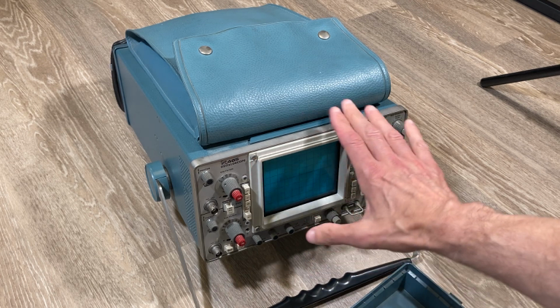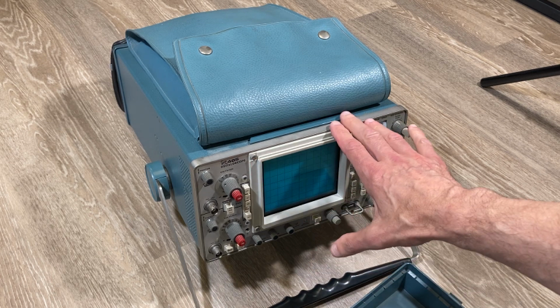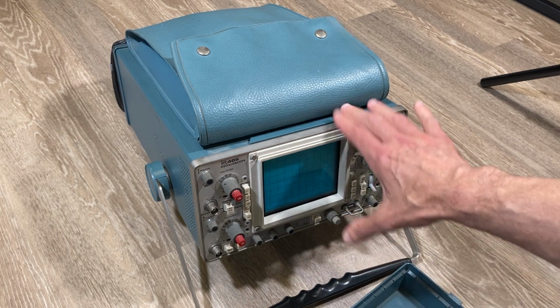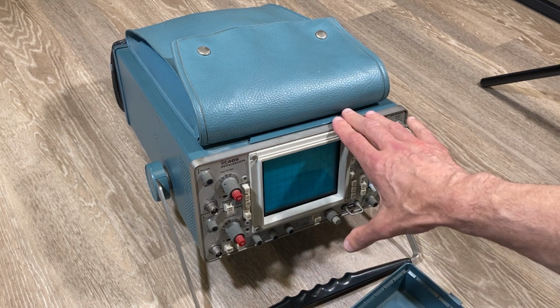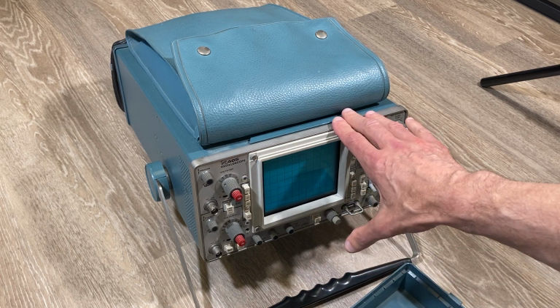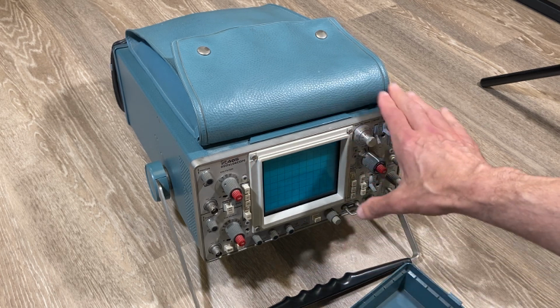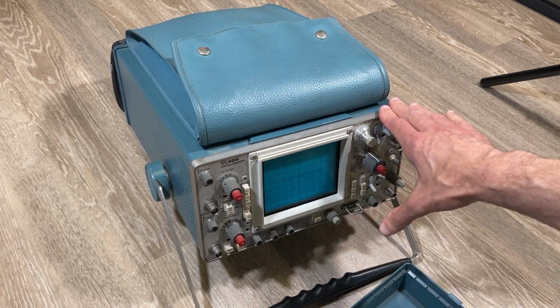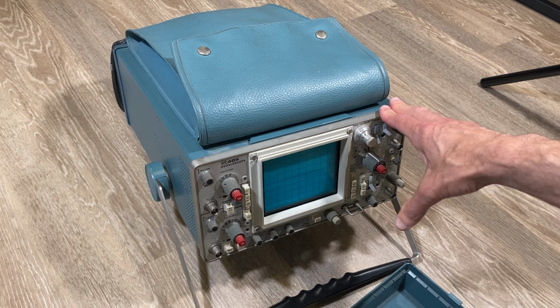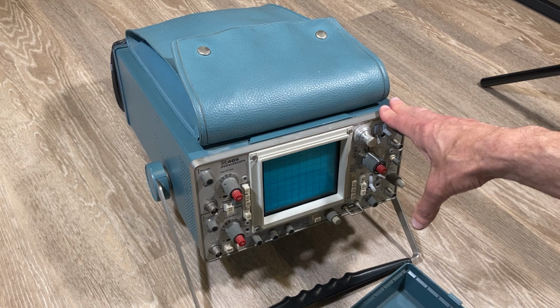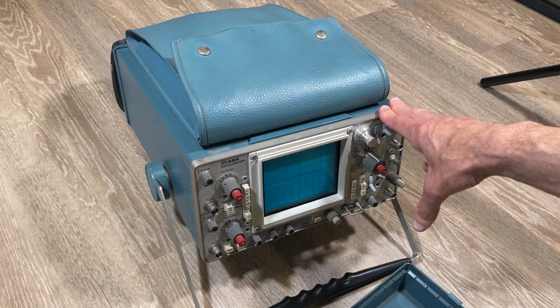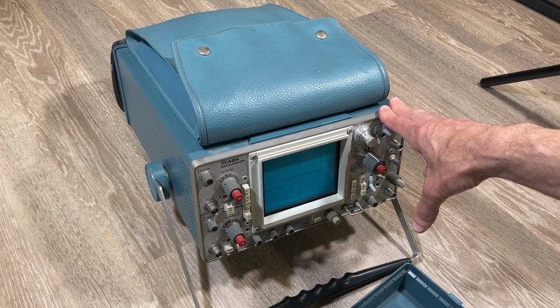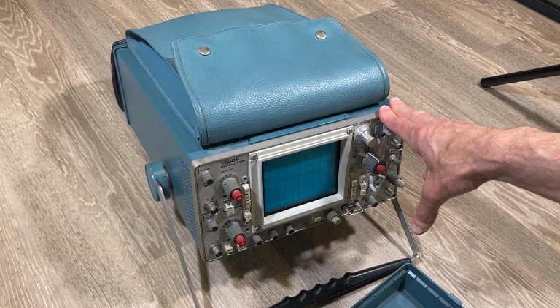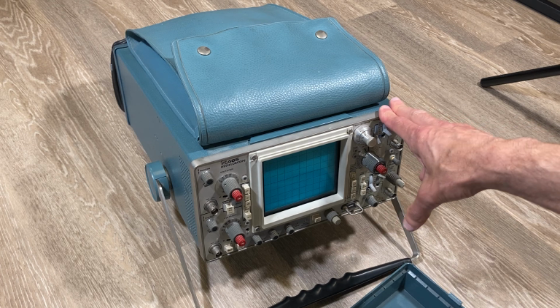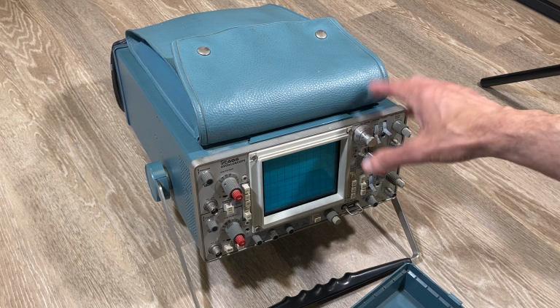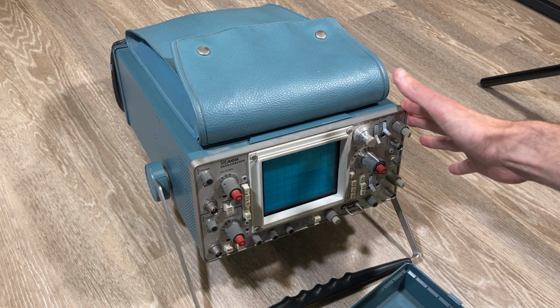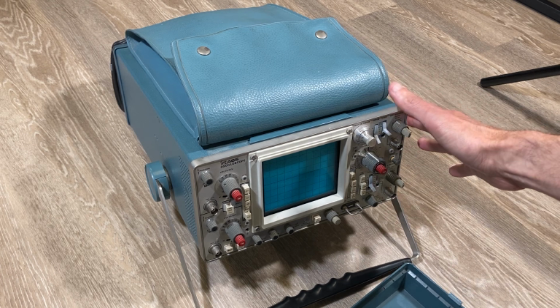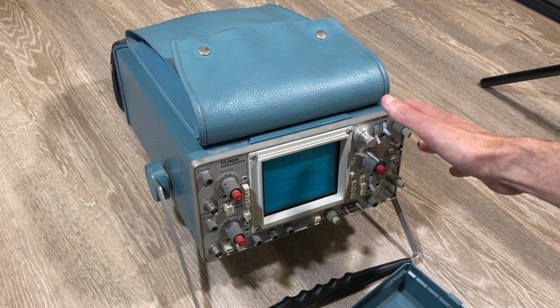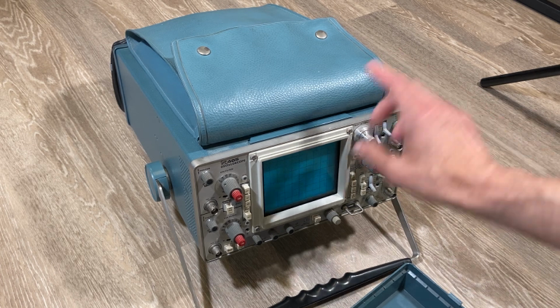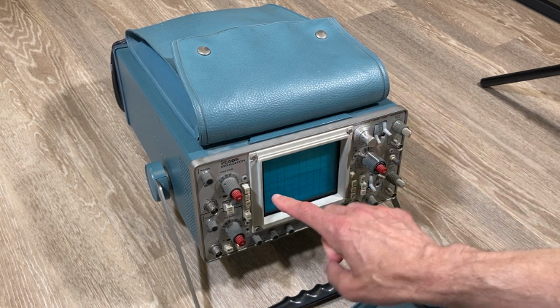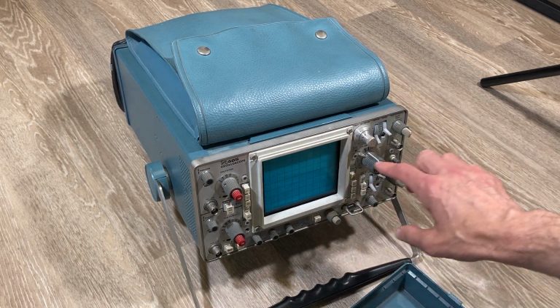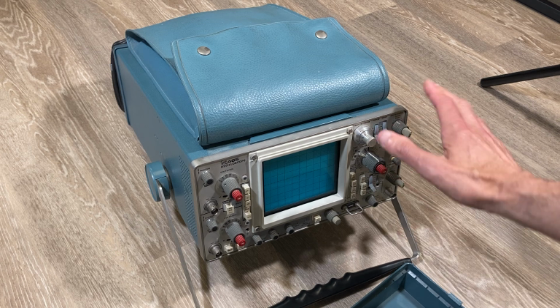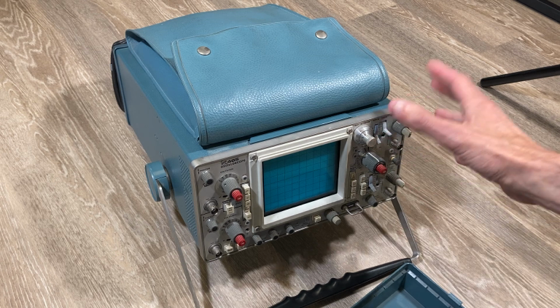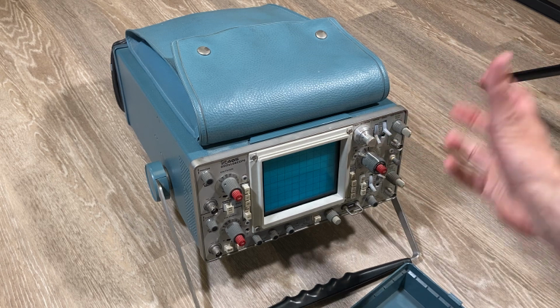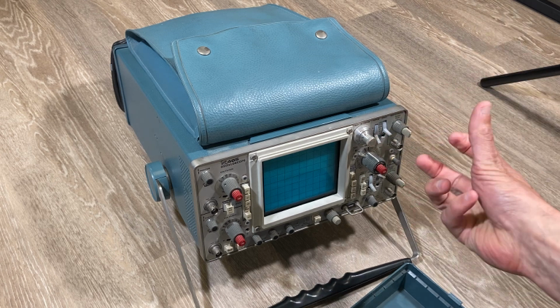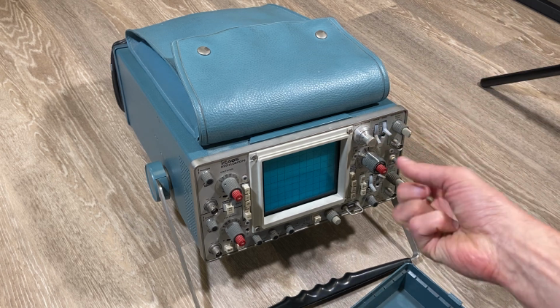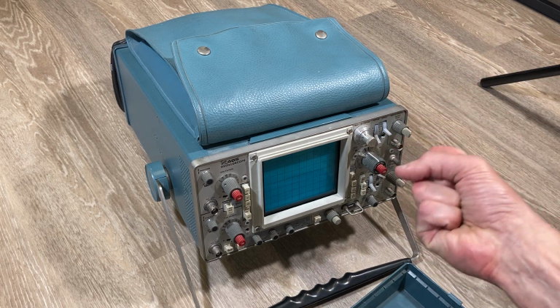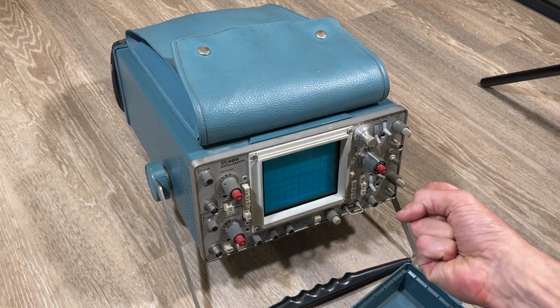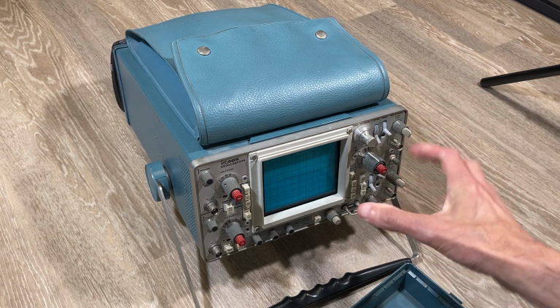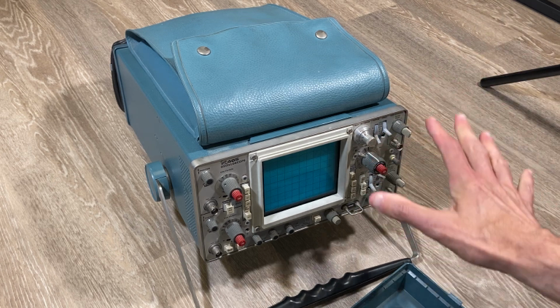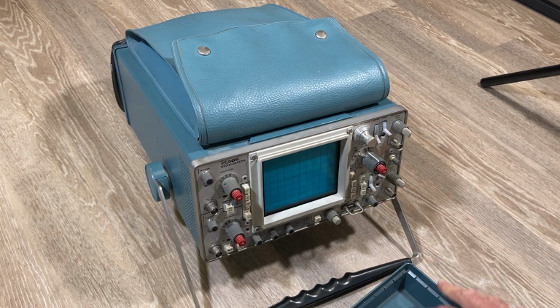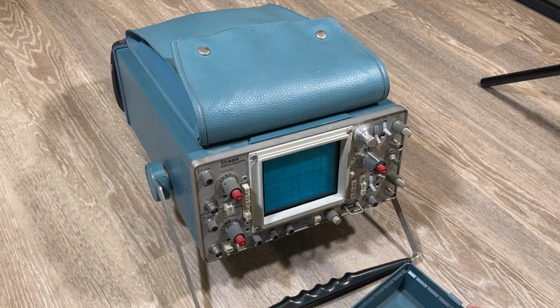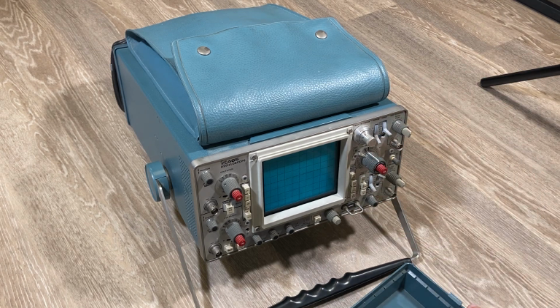It was considered a workhorse of the time and was the most popular oscilloscope in the 1970s. An oscilloscope, for the most part, measures voltage over time, and it allows you to actually see what's happening across circuits. It's an essential tool in electronics design.